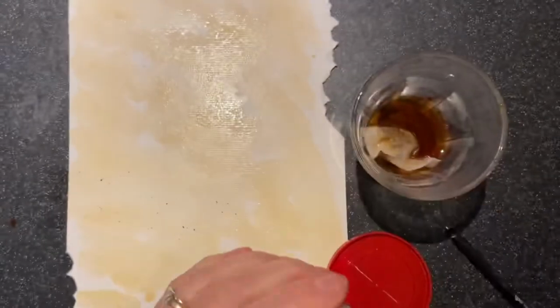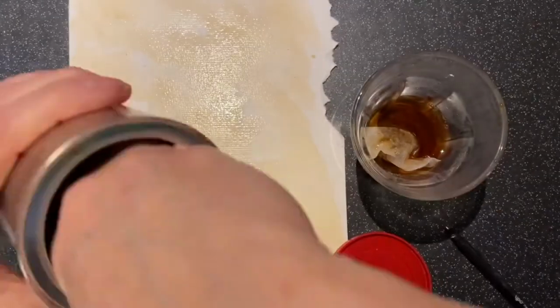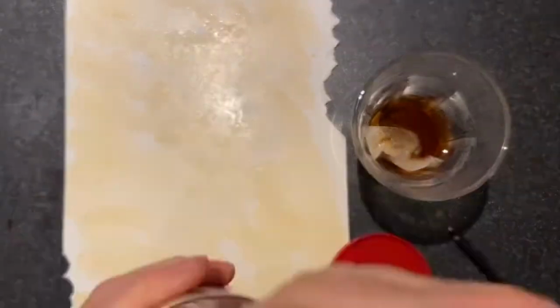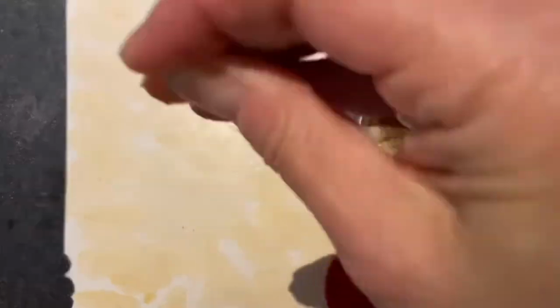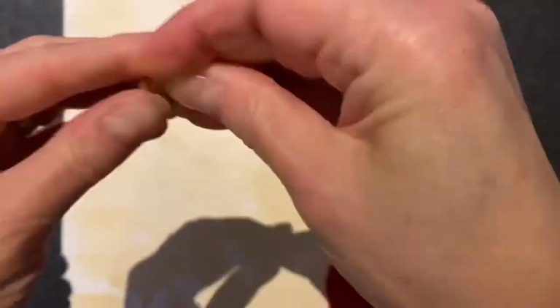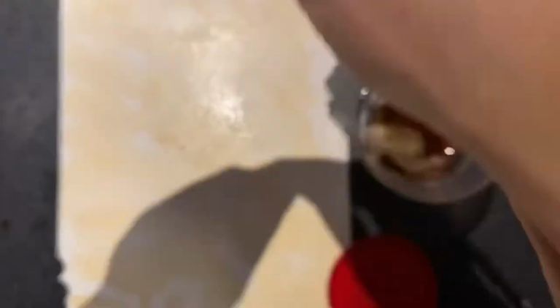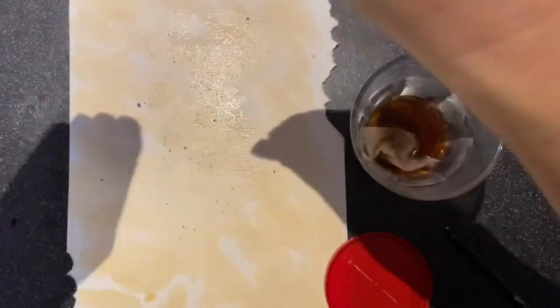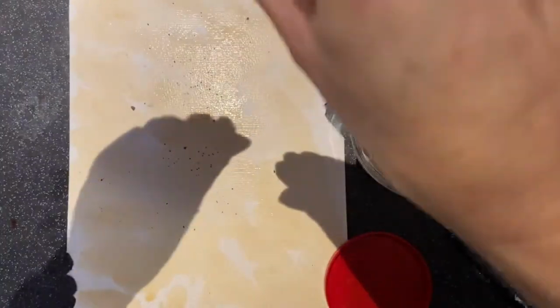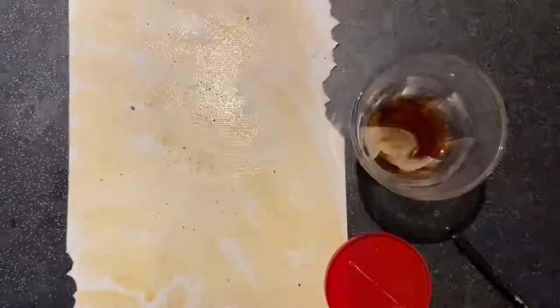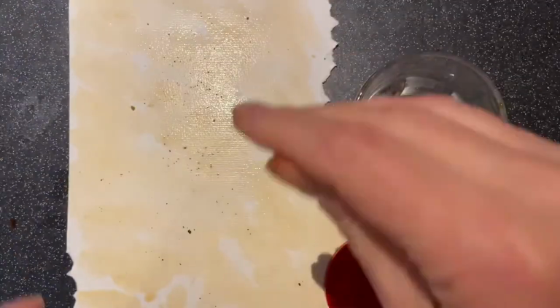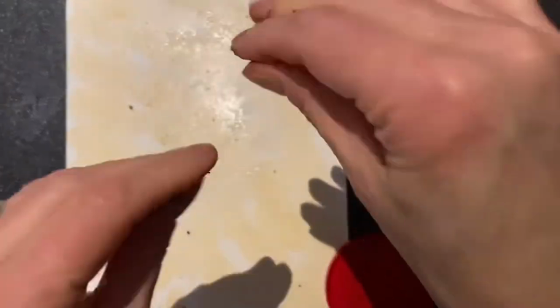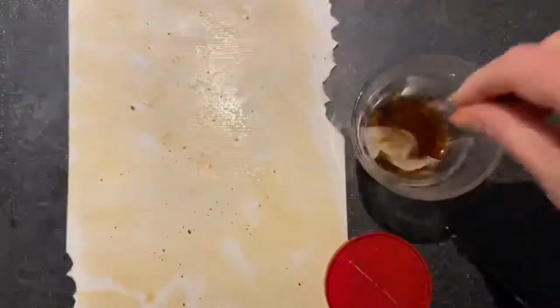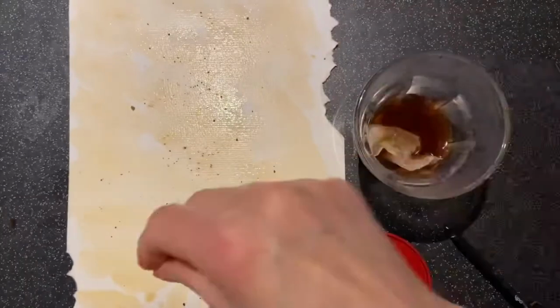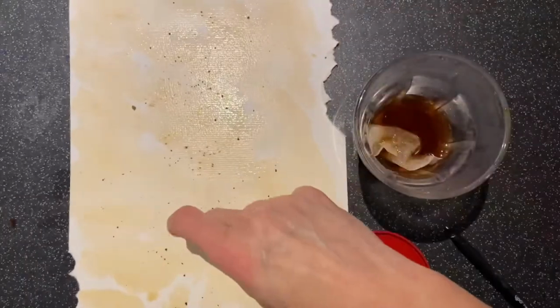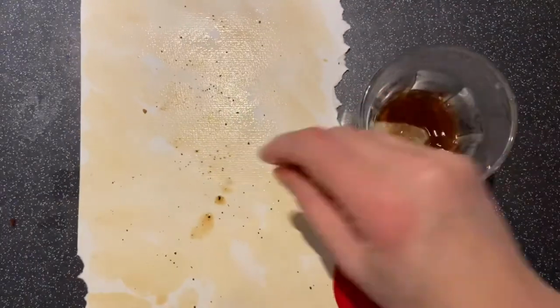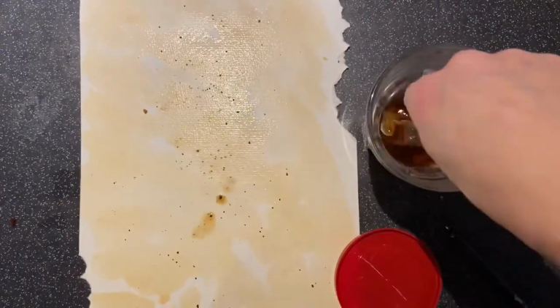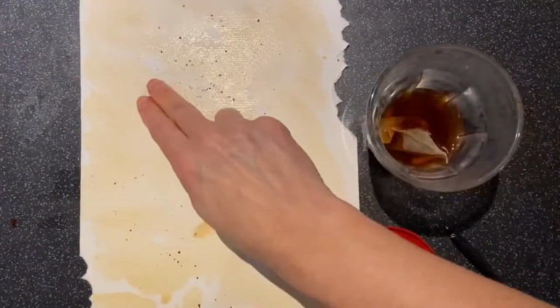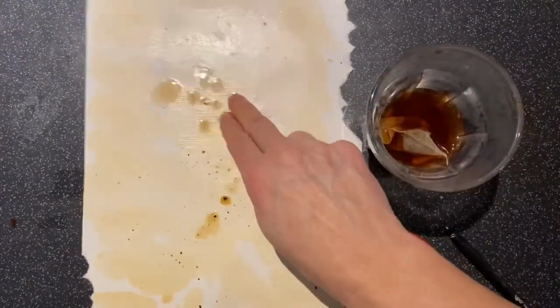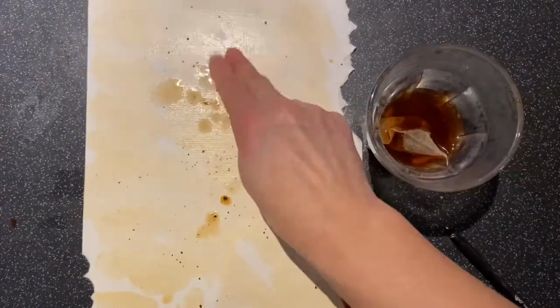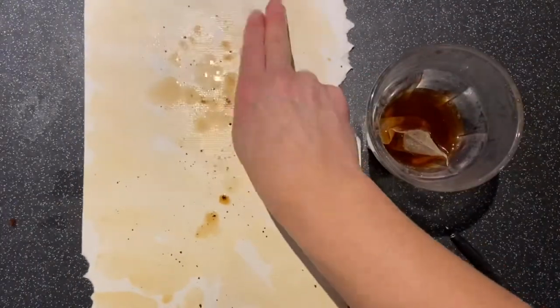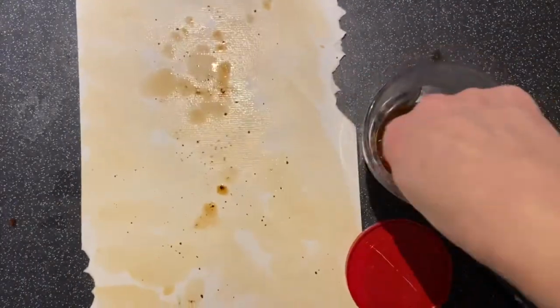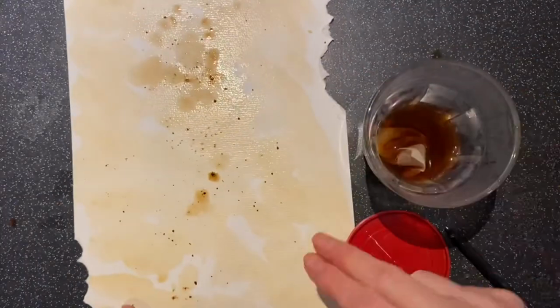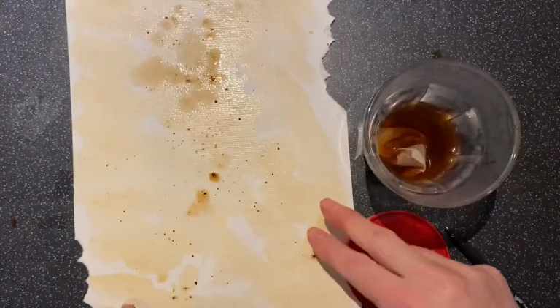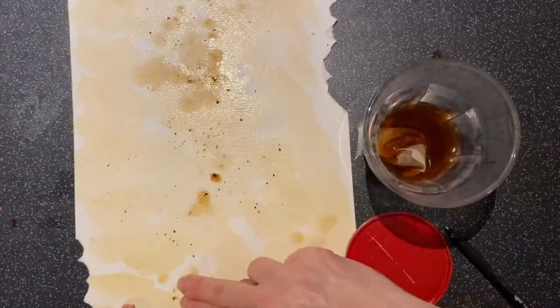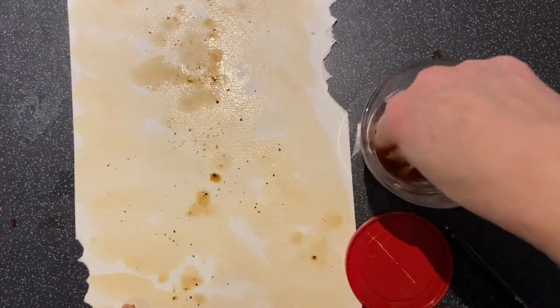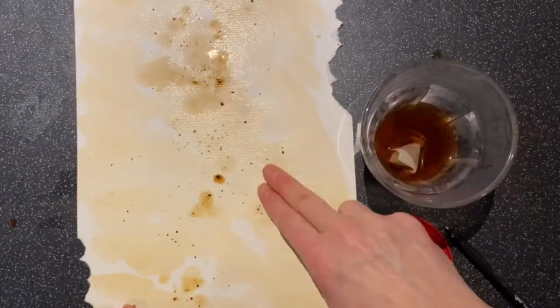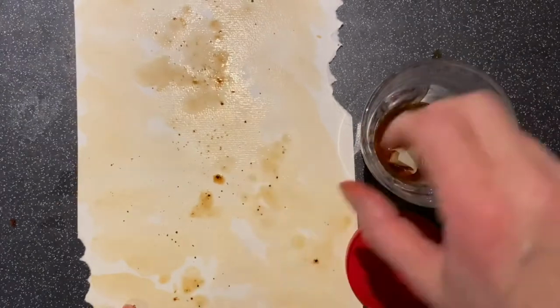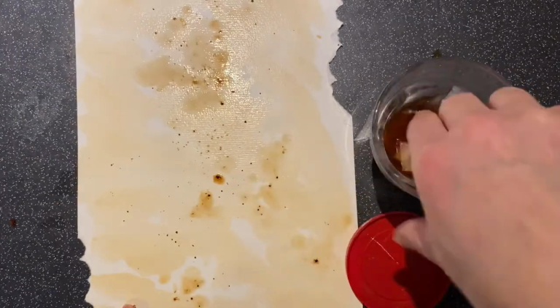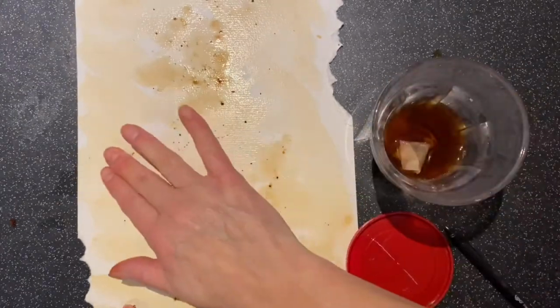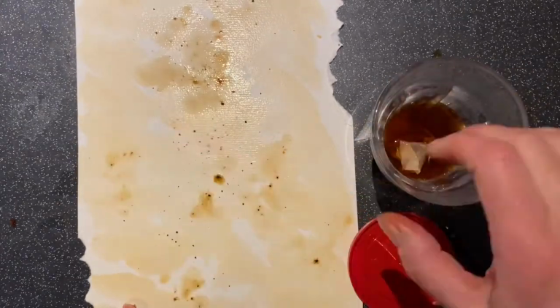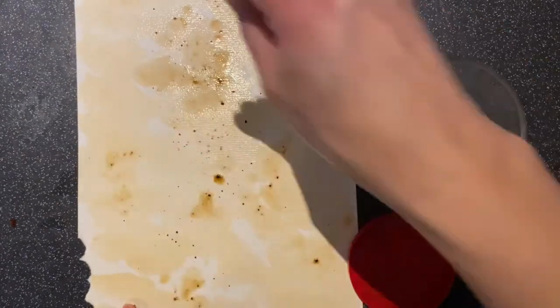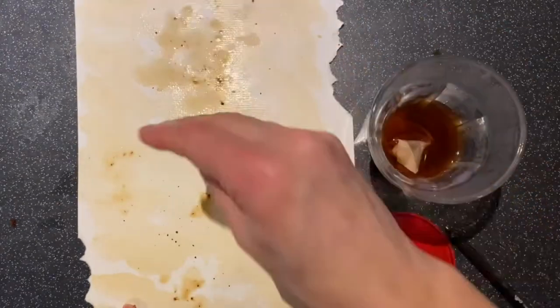Then, to make it look really old, get a few grains of coffee and sprinkle them over the wet paper. You might have to dab it a little bit with water so it dissolves, but it gives a nice spotted effect as though it is a really old piece of paper.